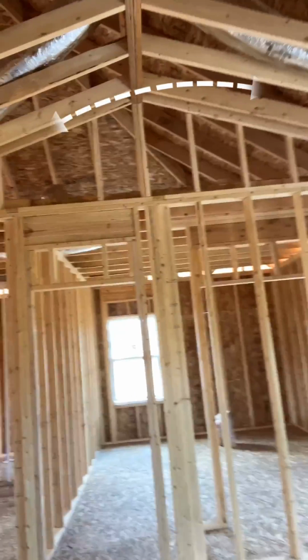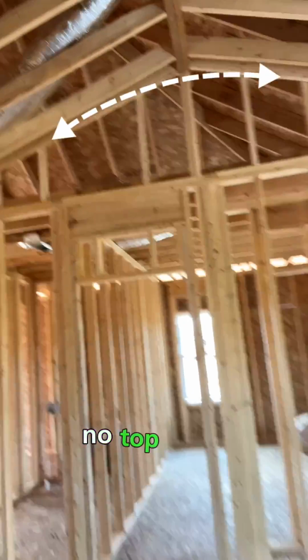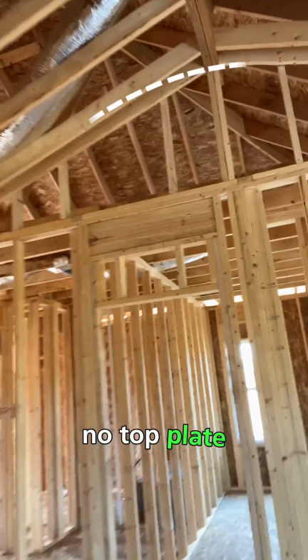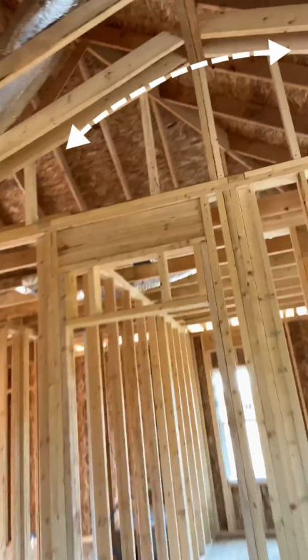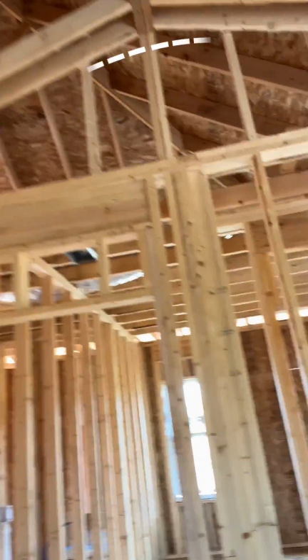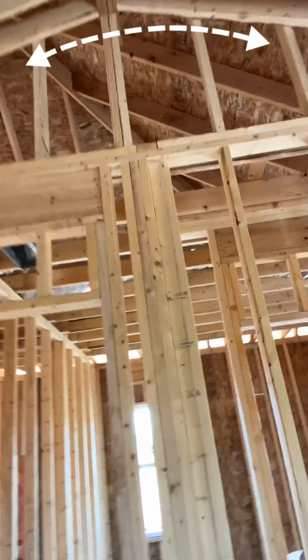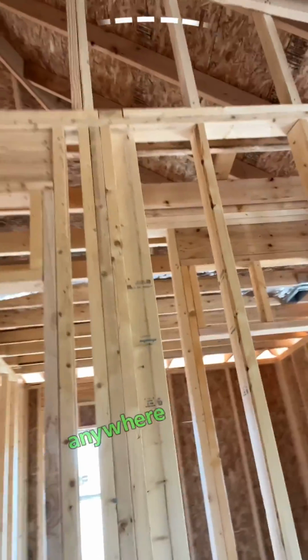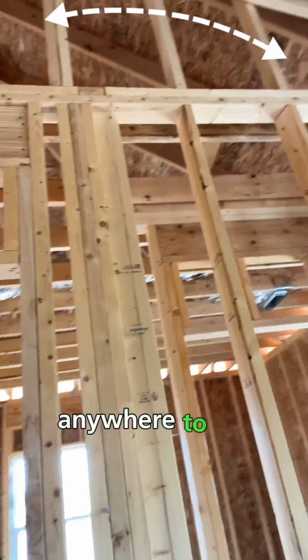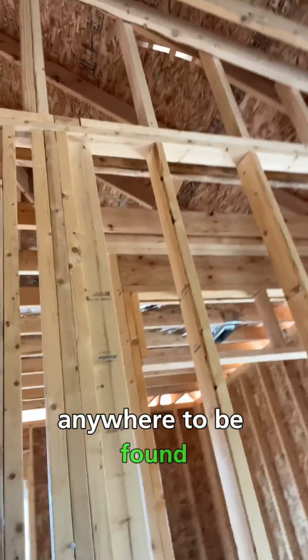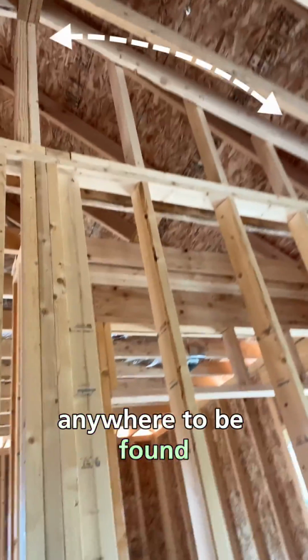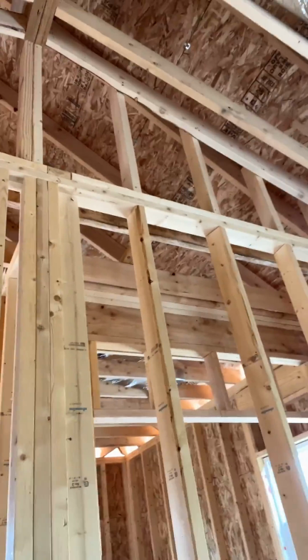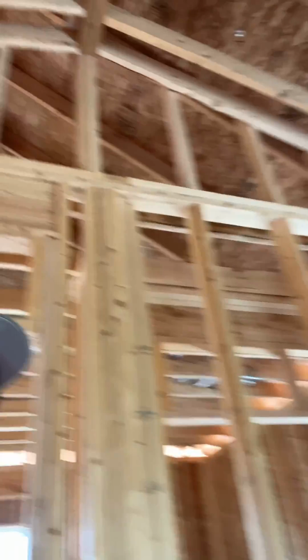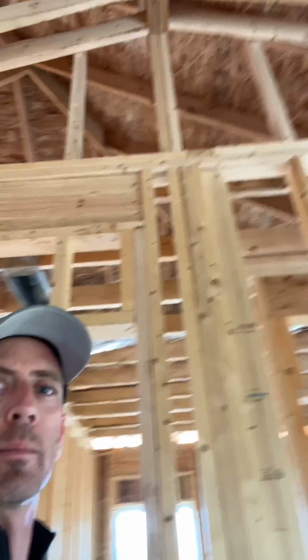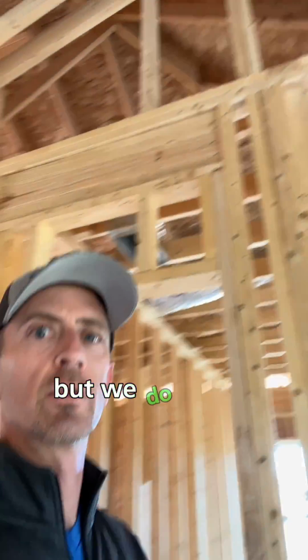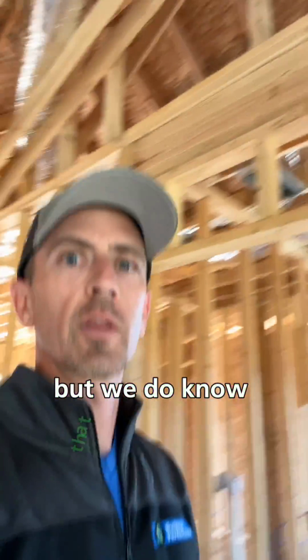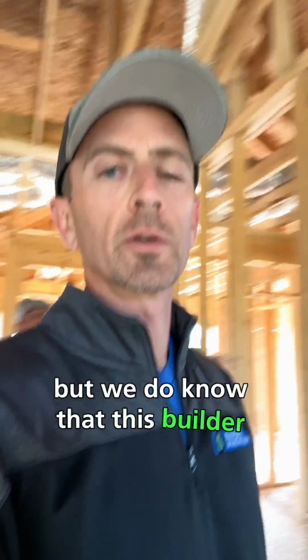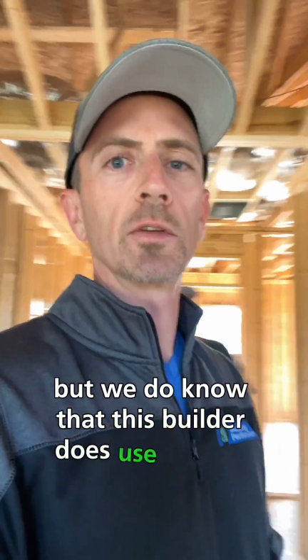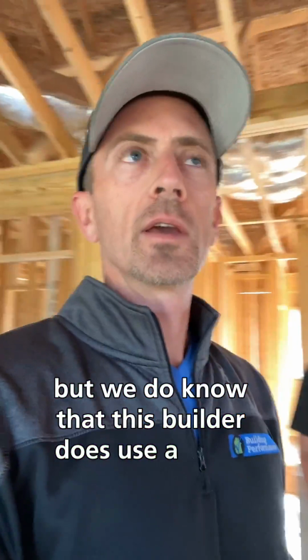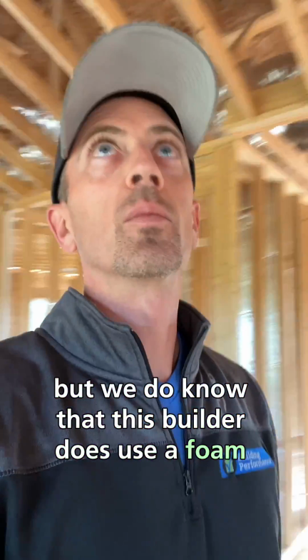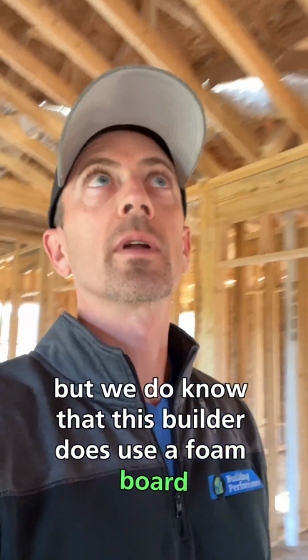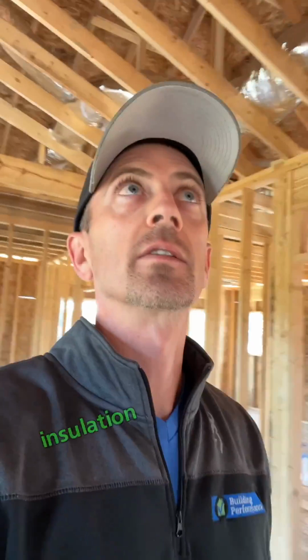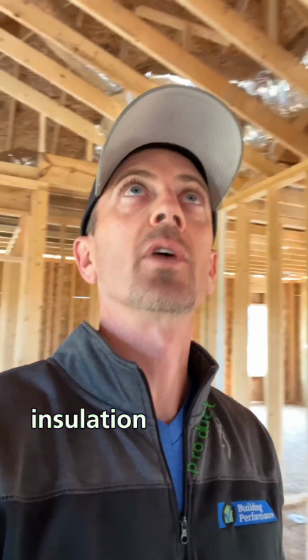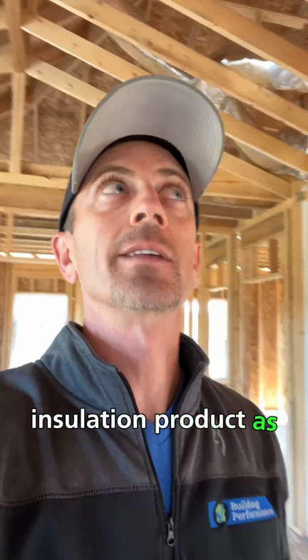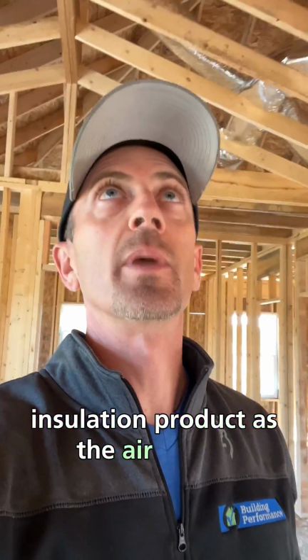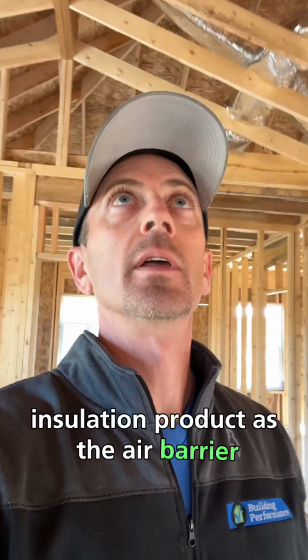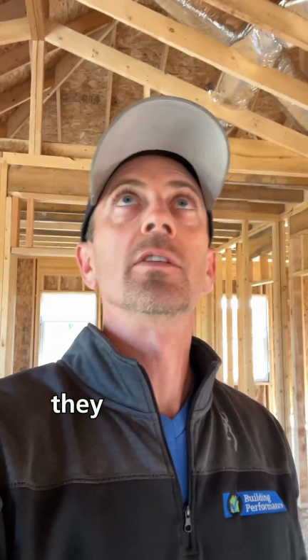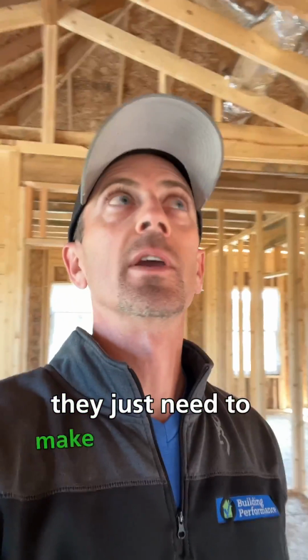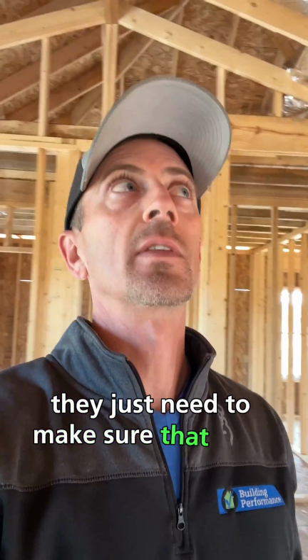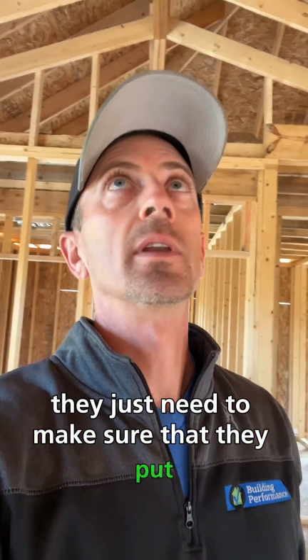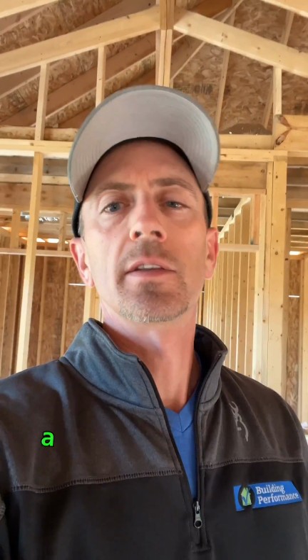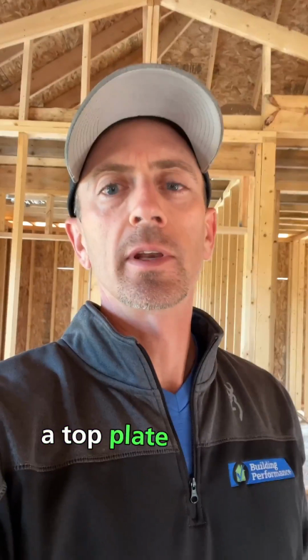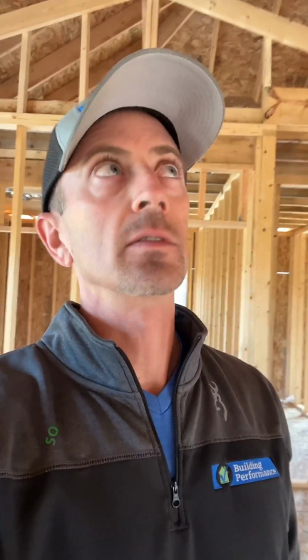No top plate anywhere to be found. We do know that this builder uses a foam board insulation product as the air barrier — they just need to make sure they put a top plate in there.